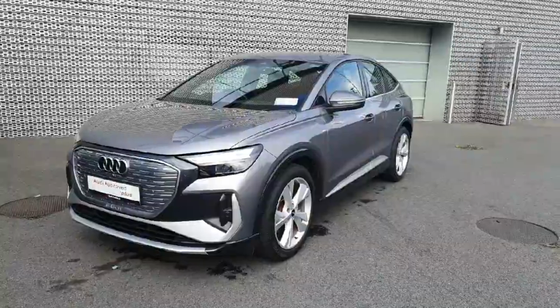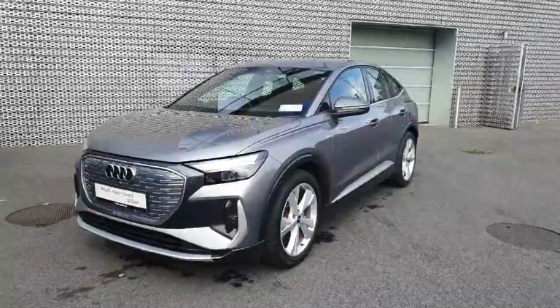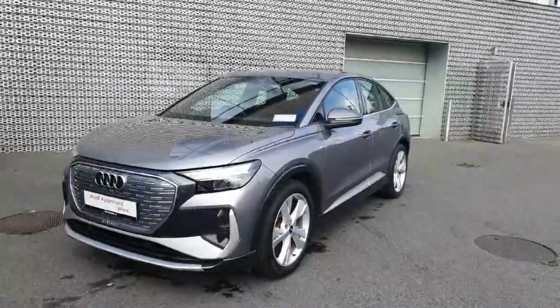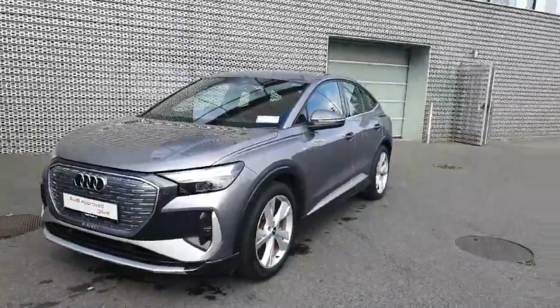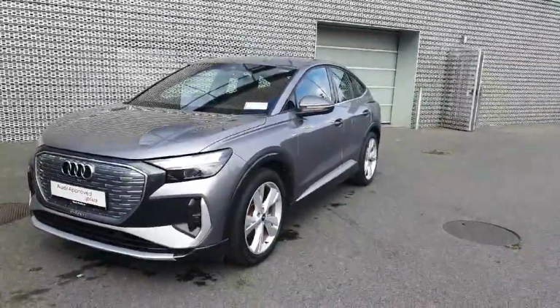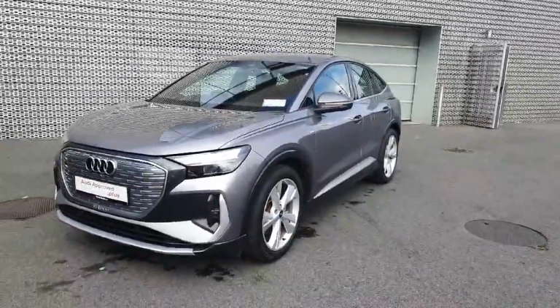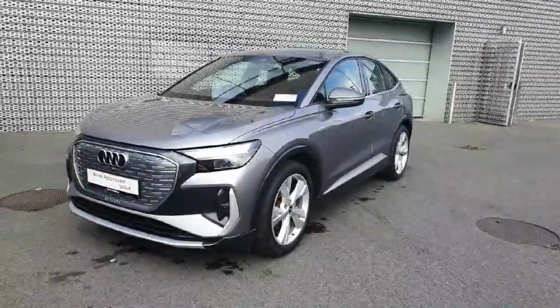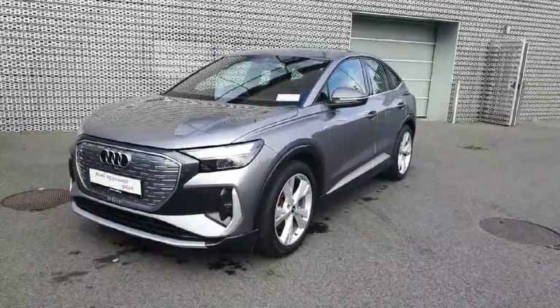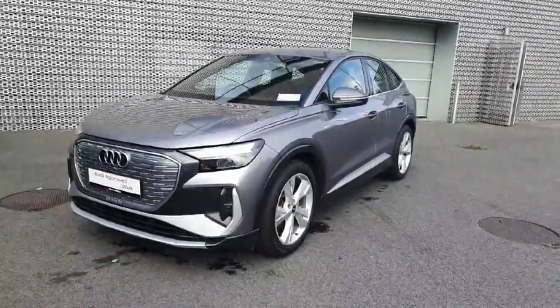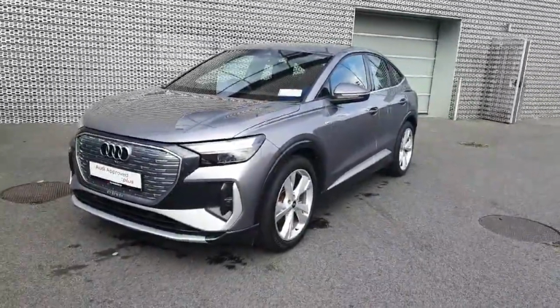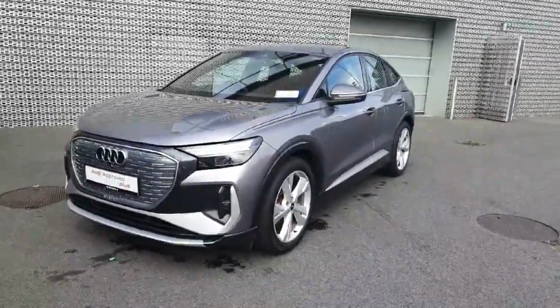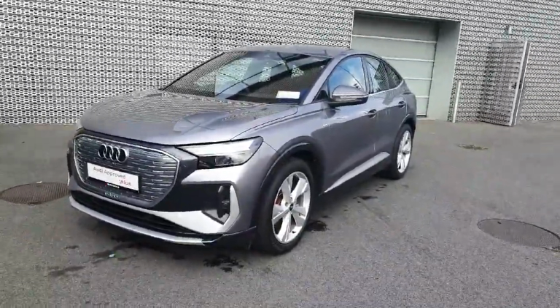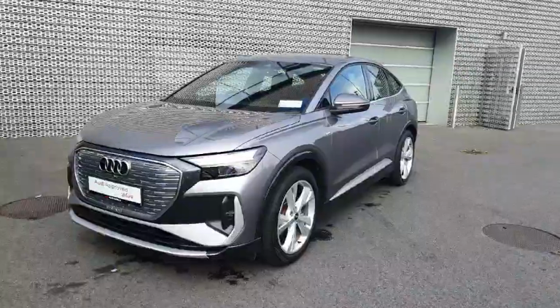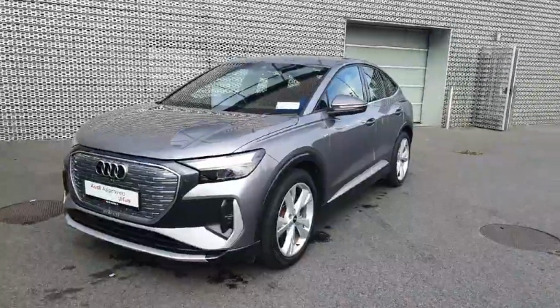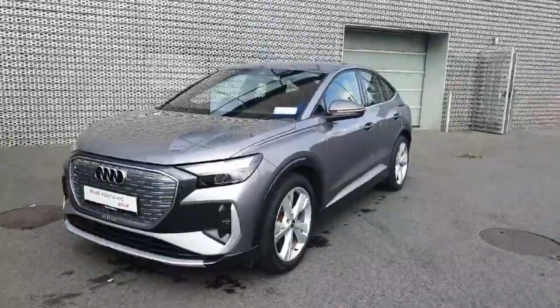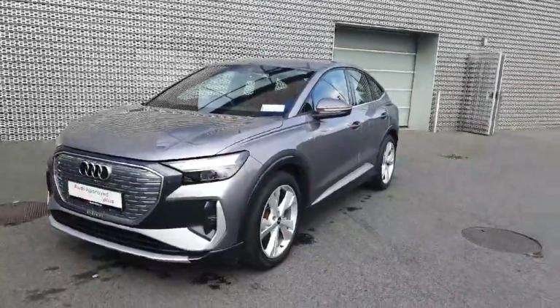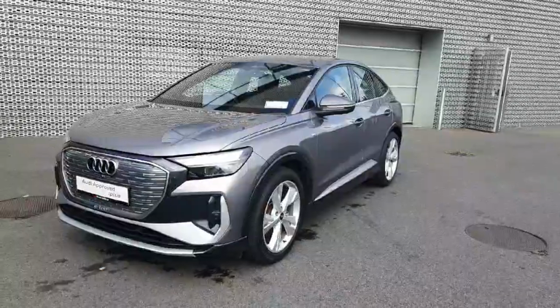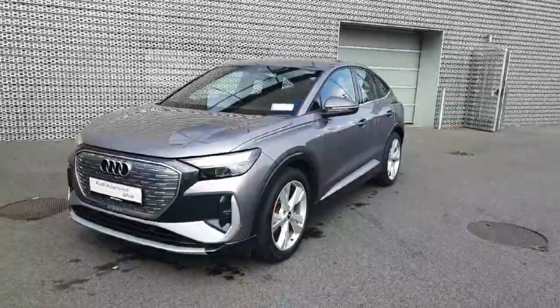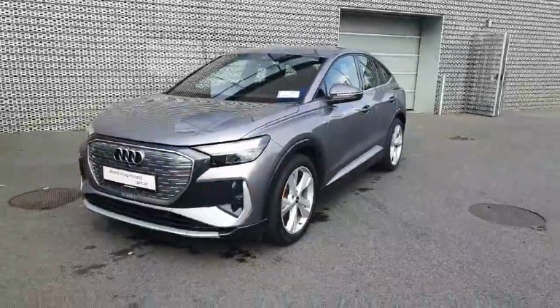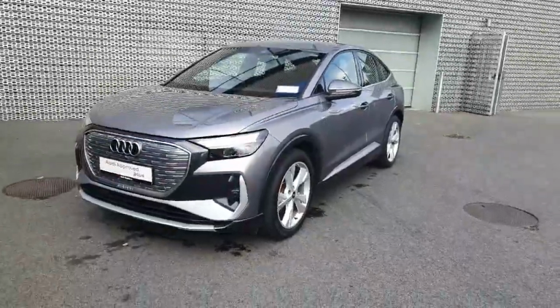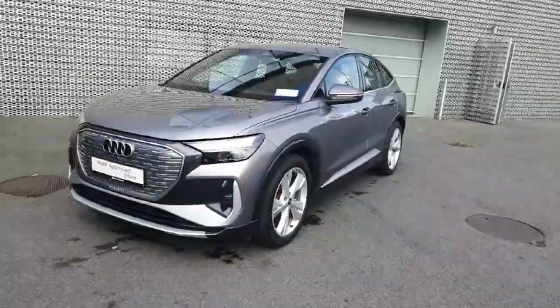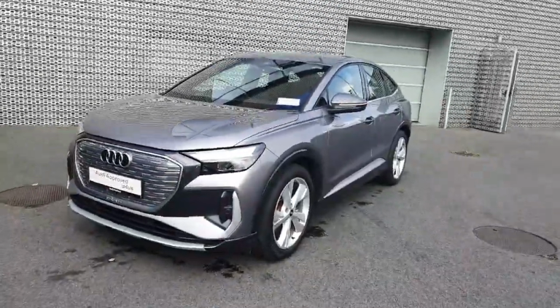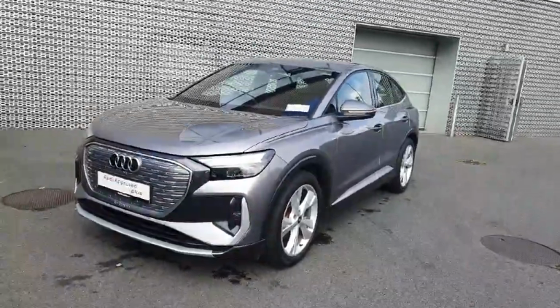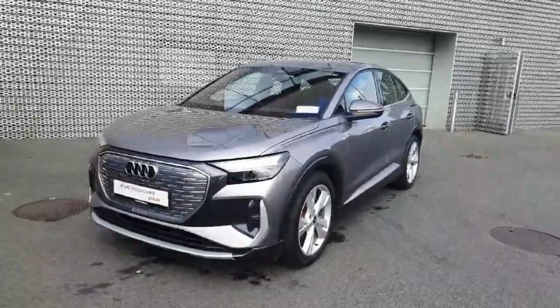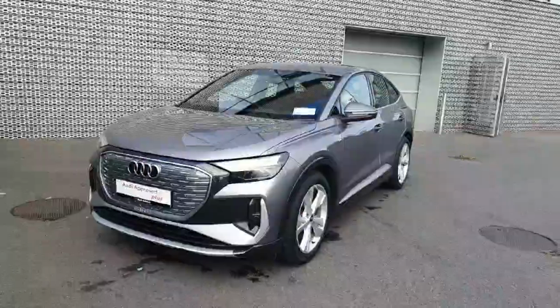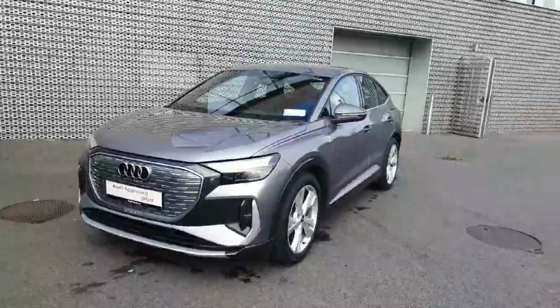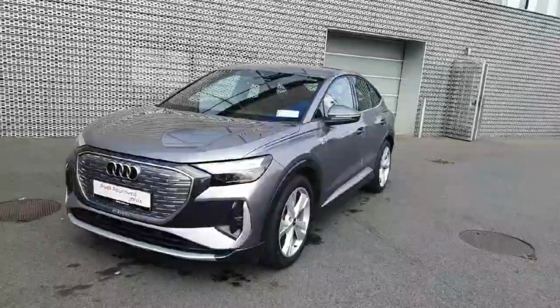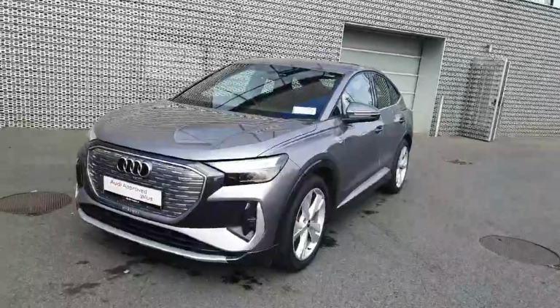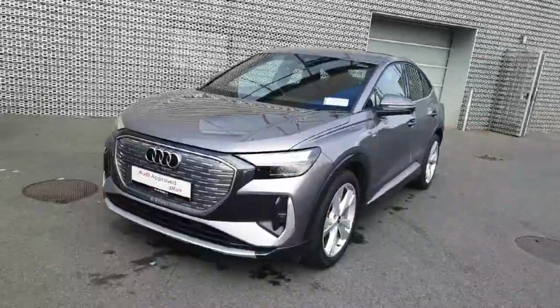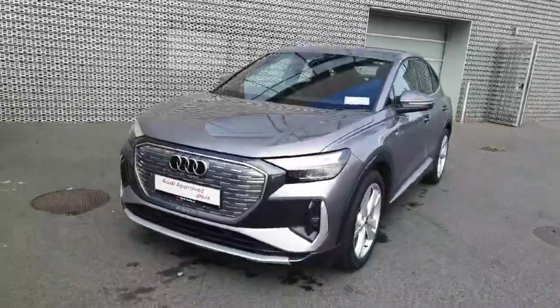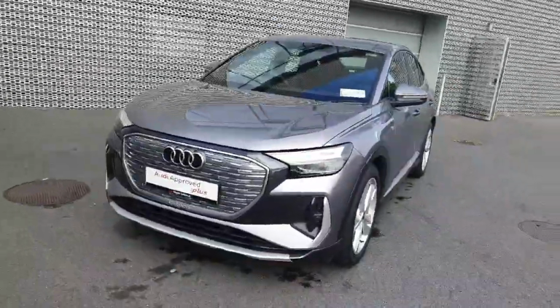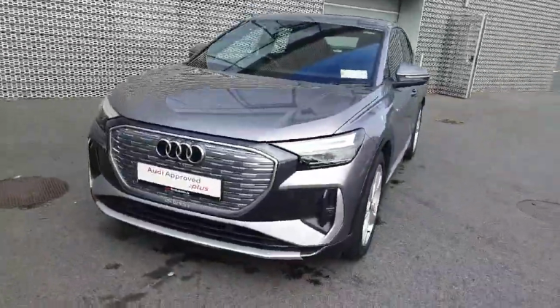Hello everyone and welcome to Audi Approved Online. My name is Dave and we are here in Audi North Dublin where today we're having a look at this beautiful 2023 Audi Q4 S-Line. This fully electric SUV has a 52 kilowatt battery producing up to 300 kilometres range and is finished in the beautiful Typhoon Grey.